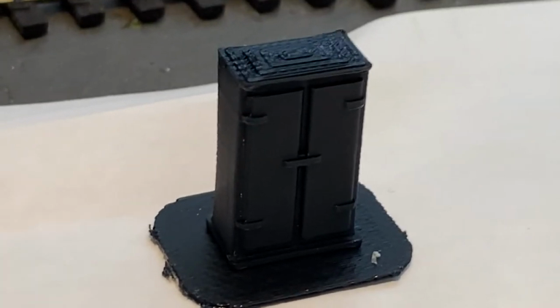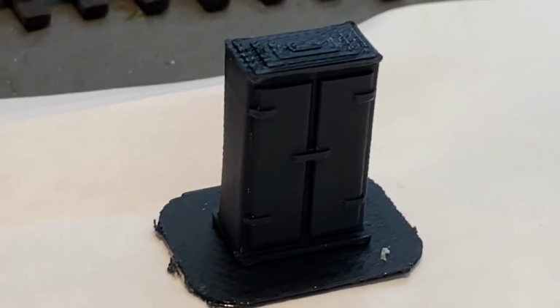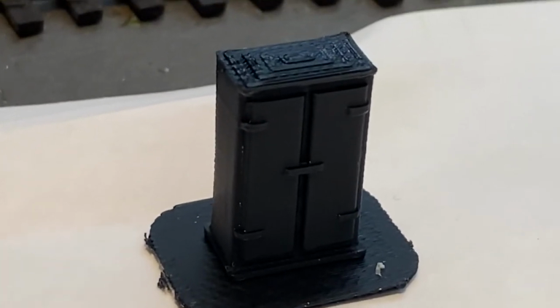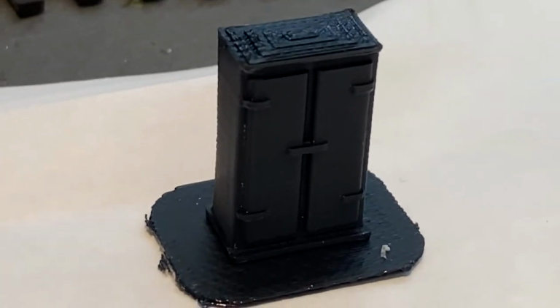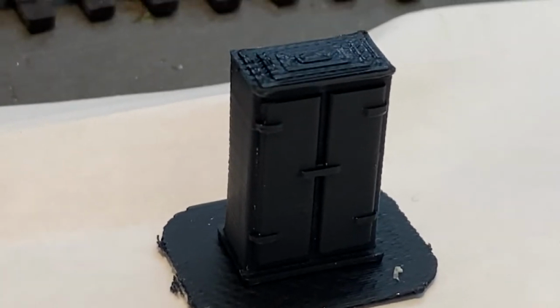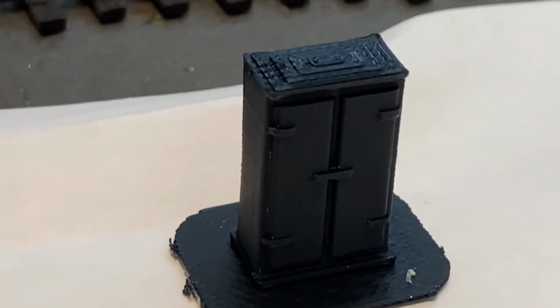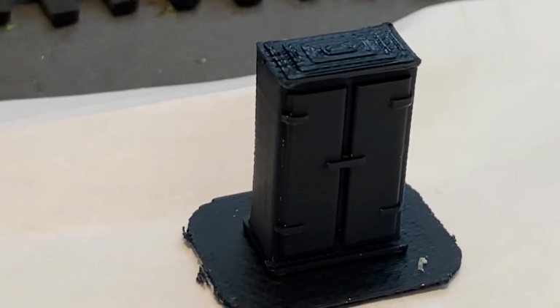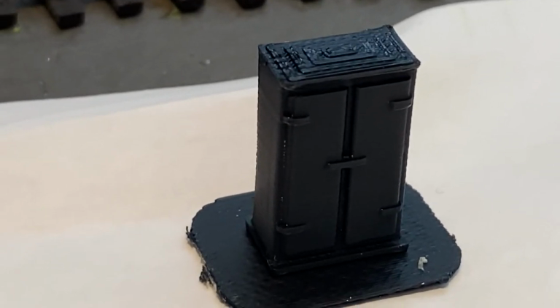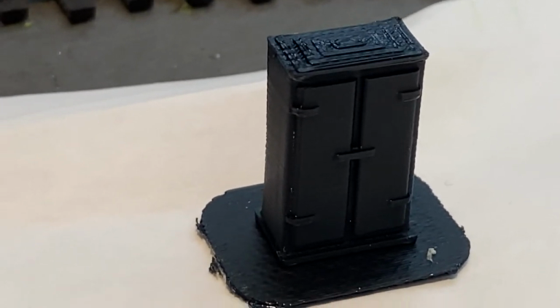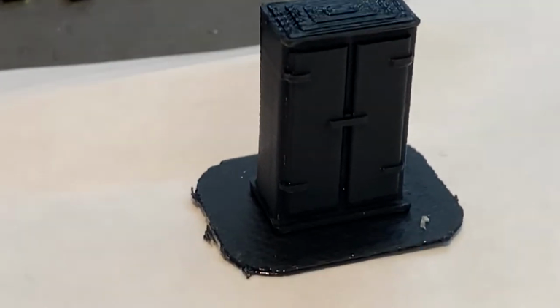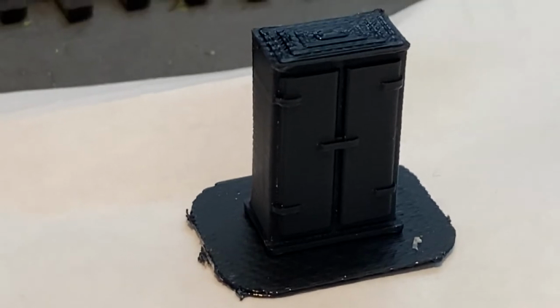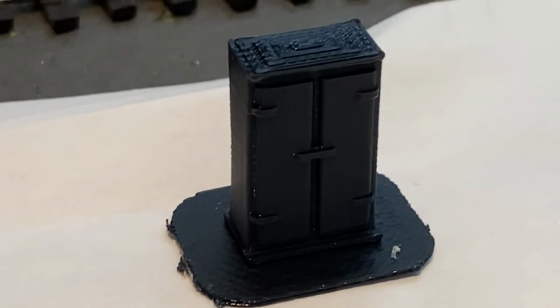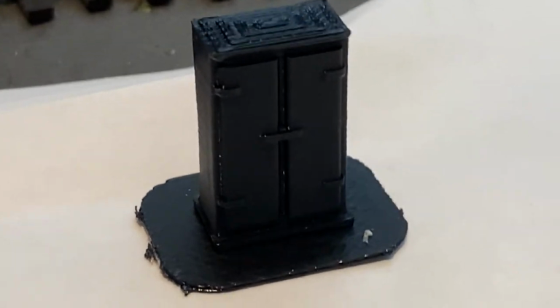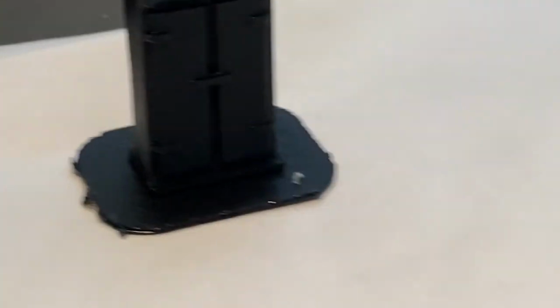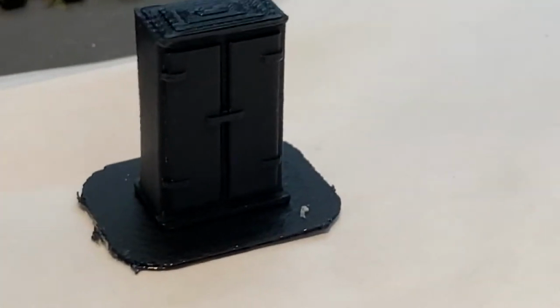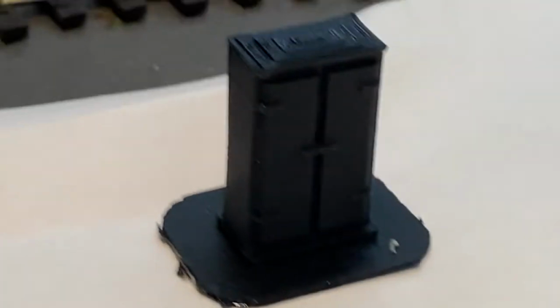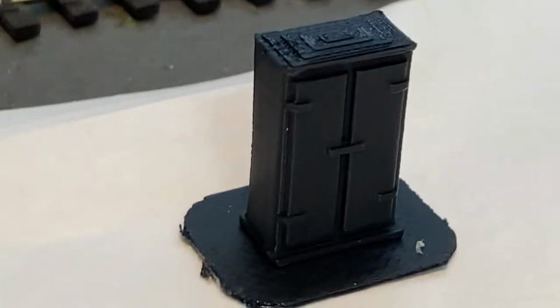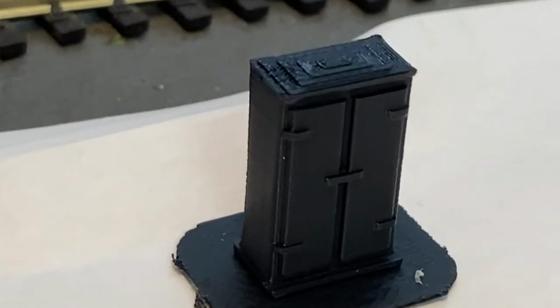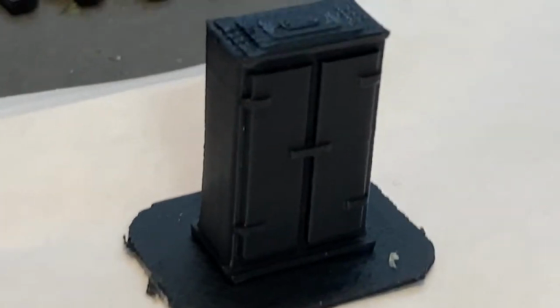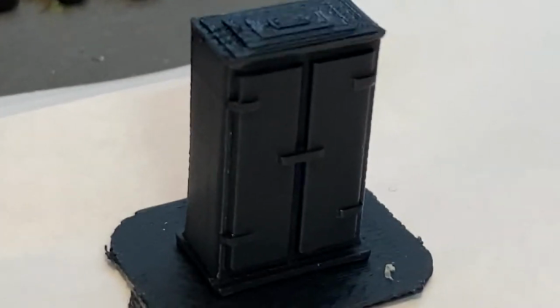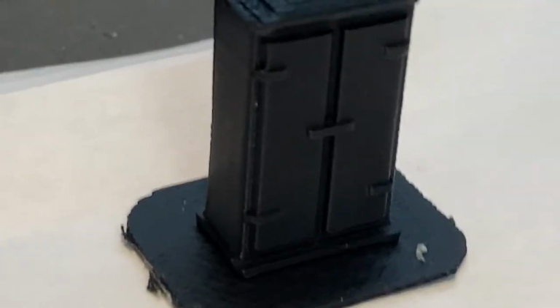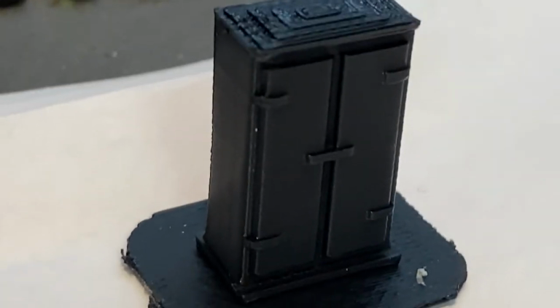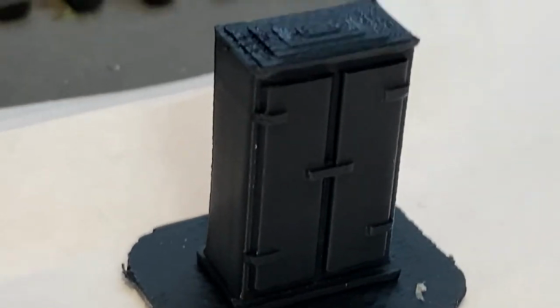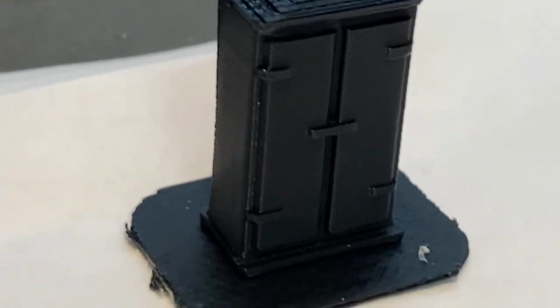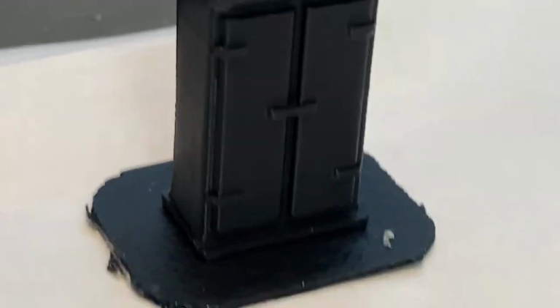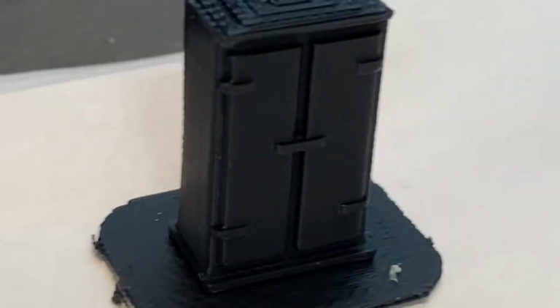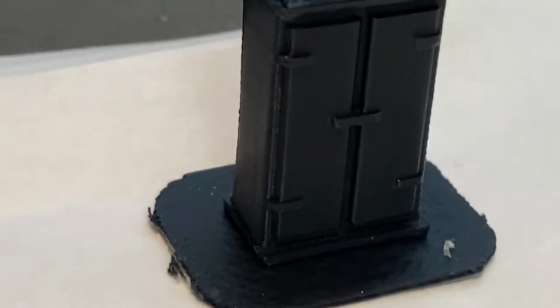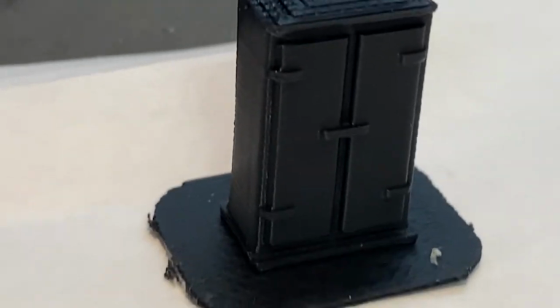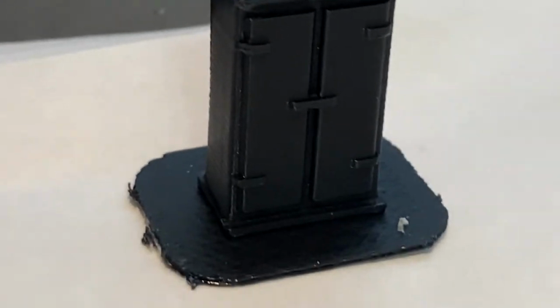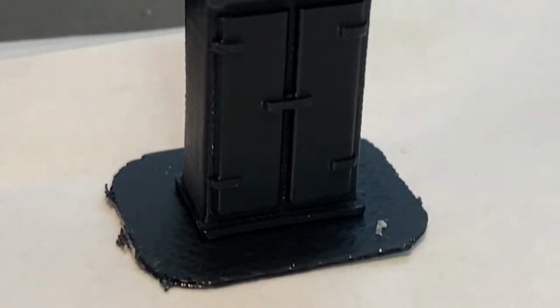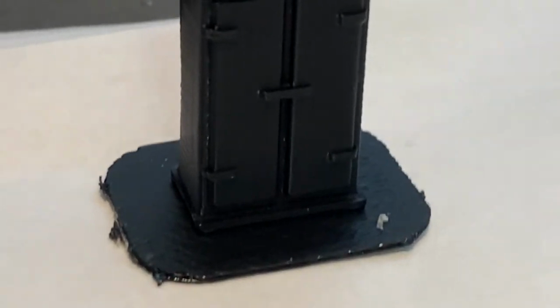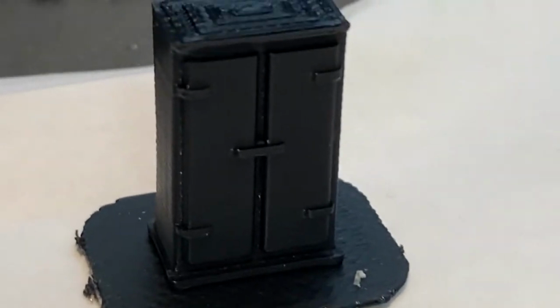There you can see the level of detail that the printer was able to accomplish. You can see the hinges and the door handle.